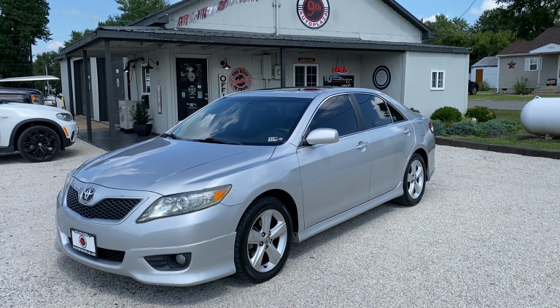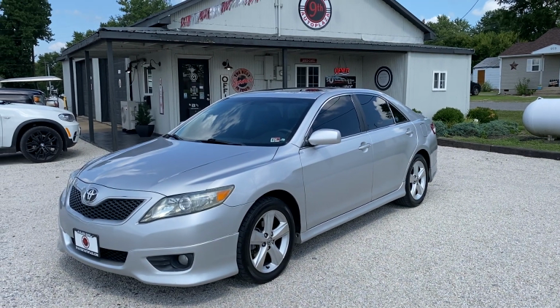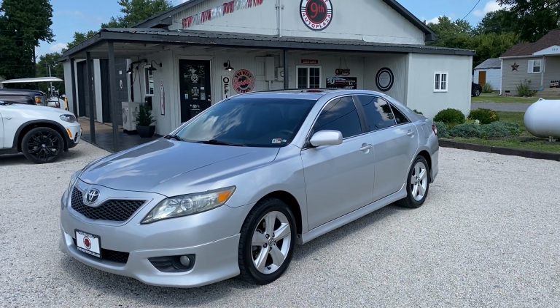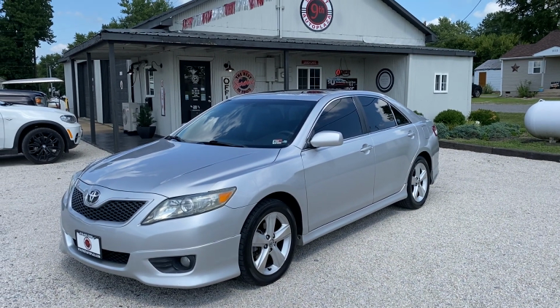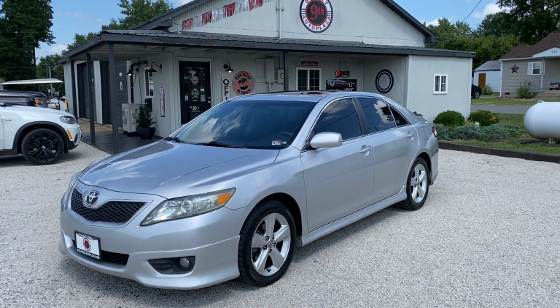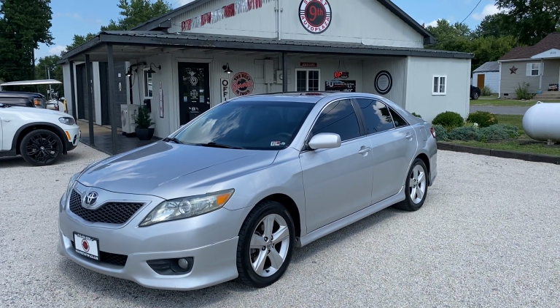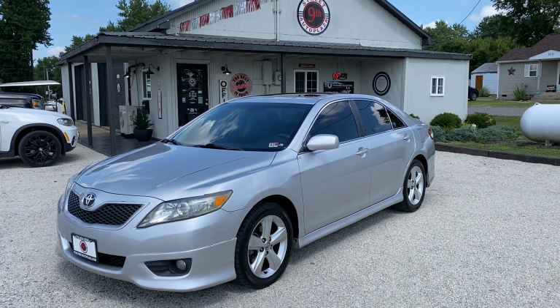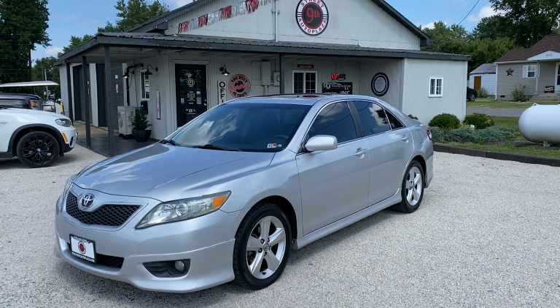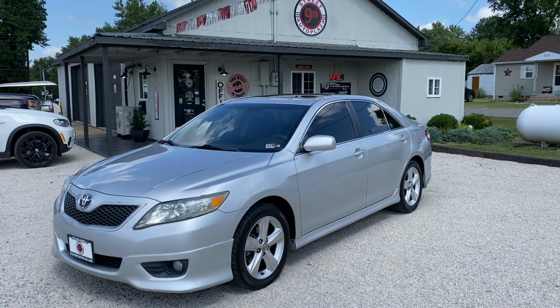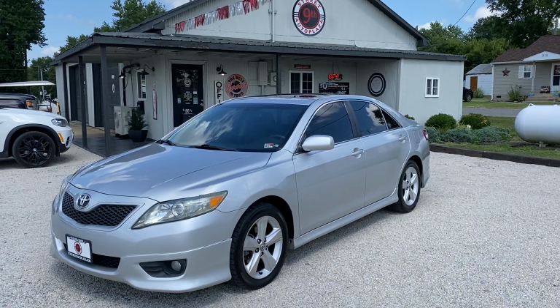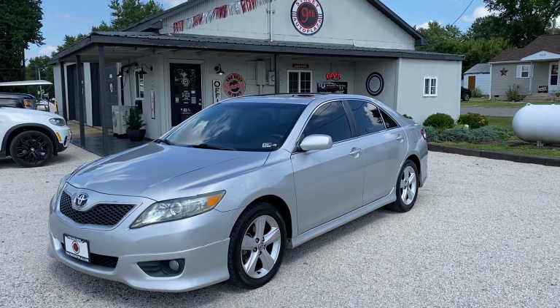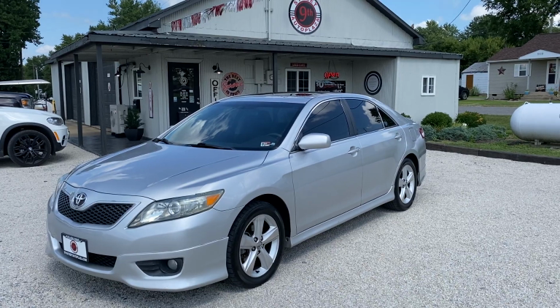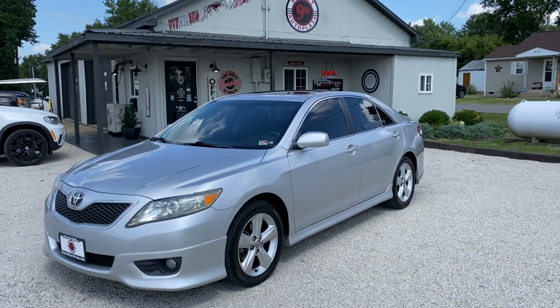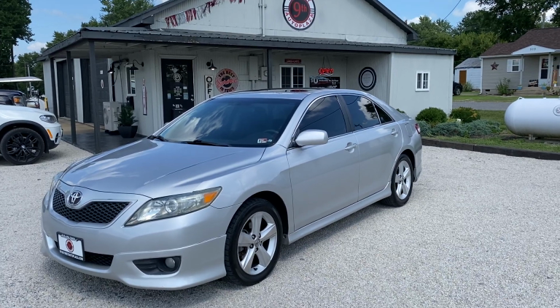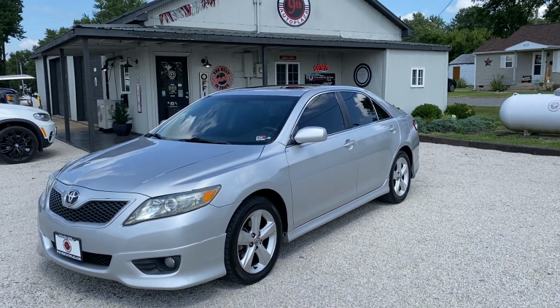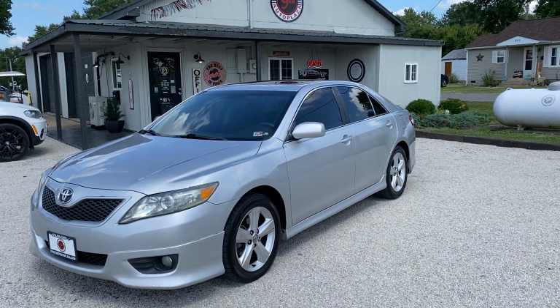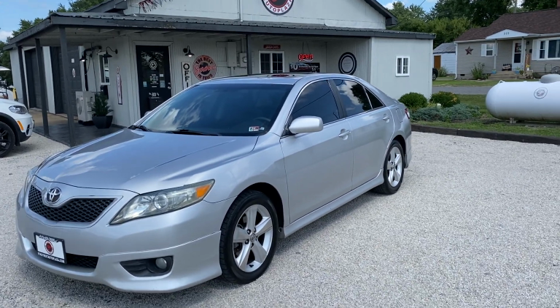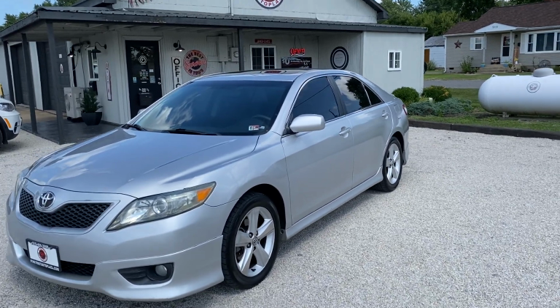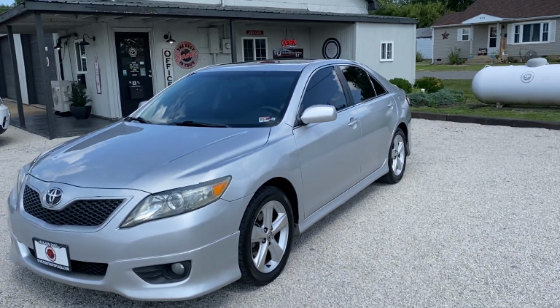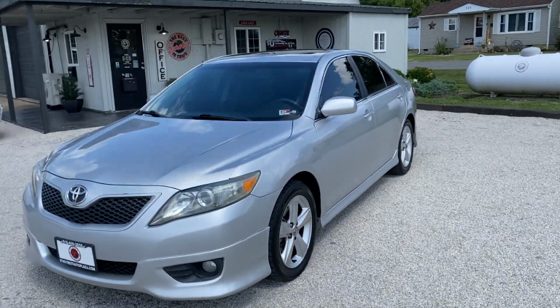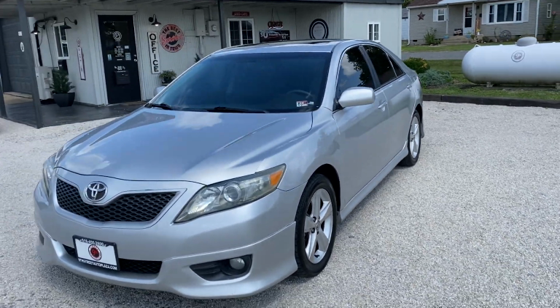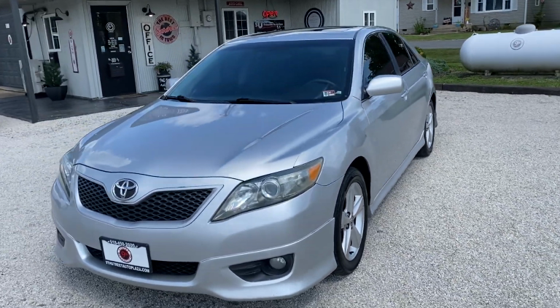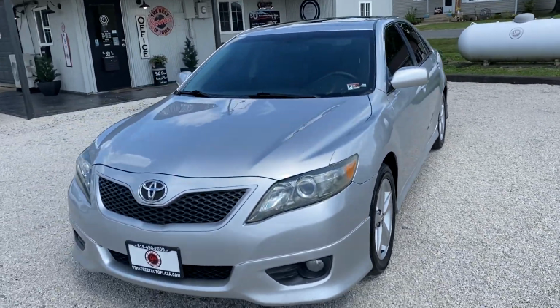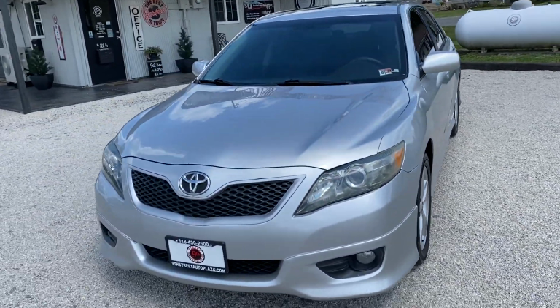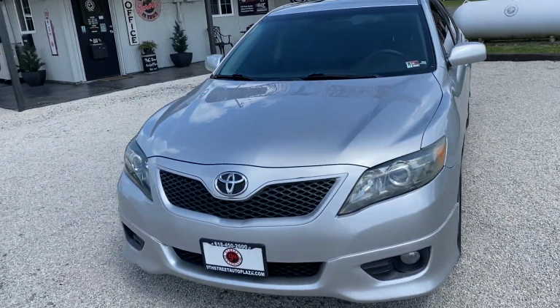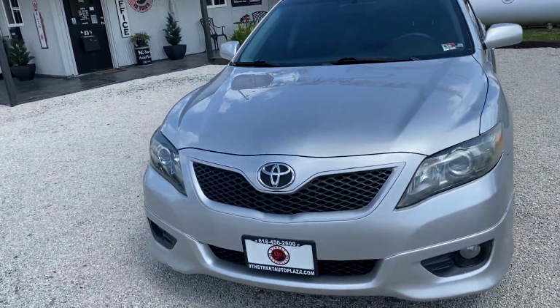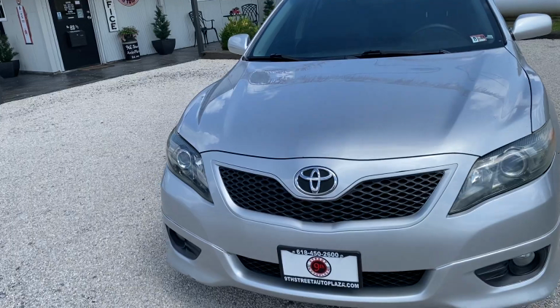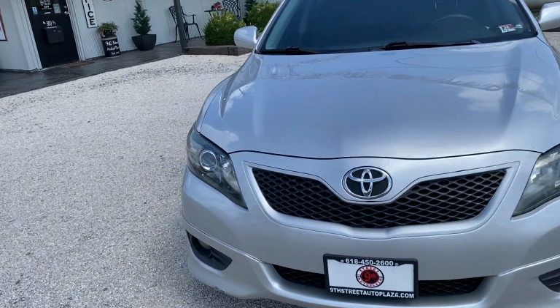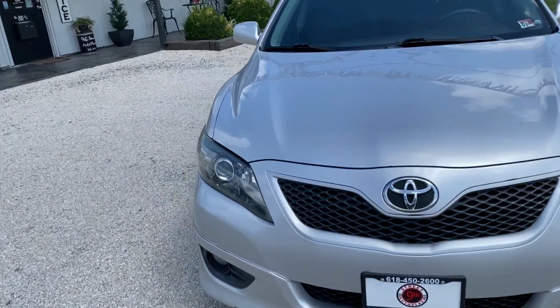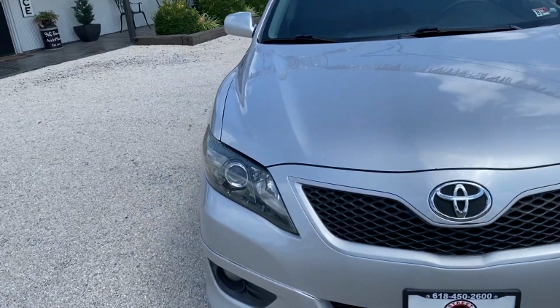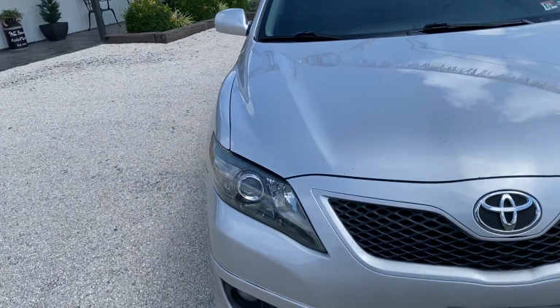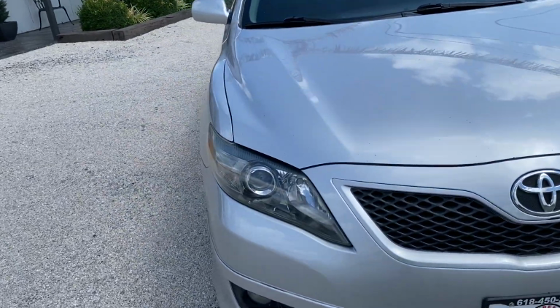MPGs on this thing are 22 in the city and 32 on the highway. We're going to take you on a virtual tour and show you all the imperfections of the vehicle. We're going to start with the front end of this thing.